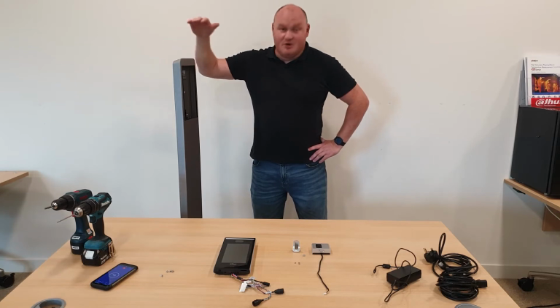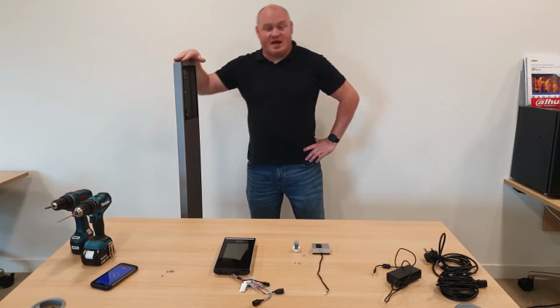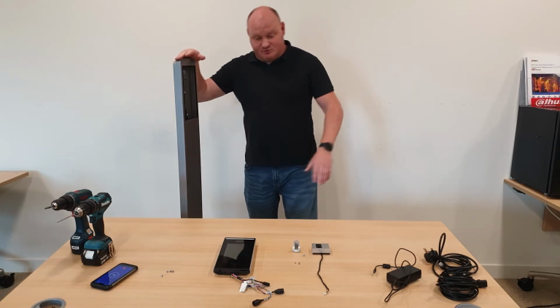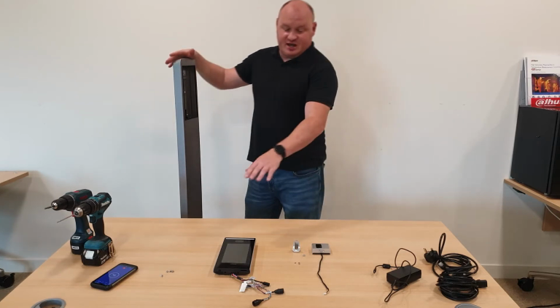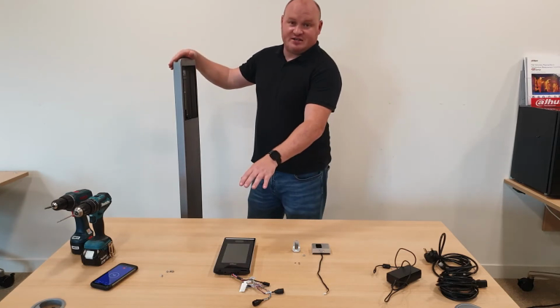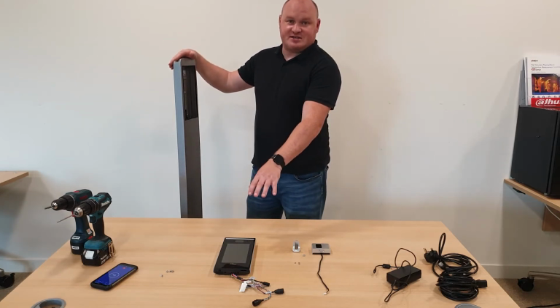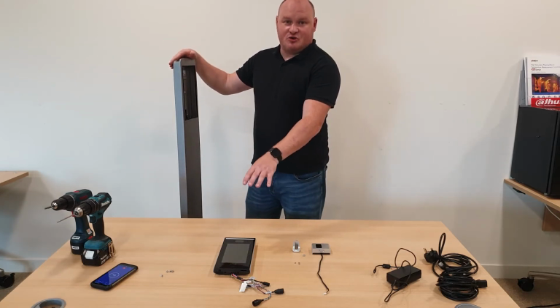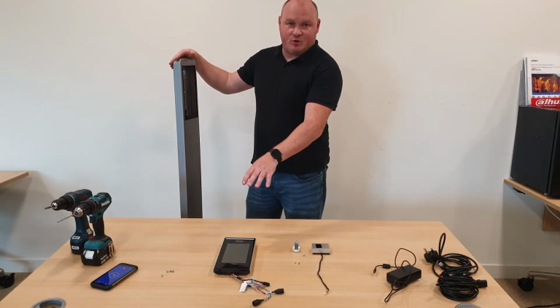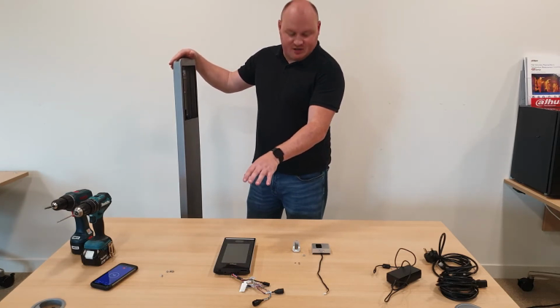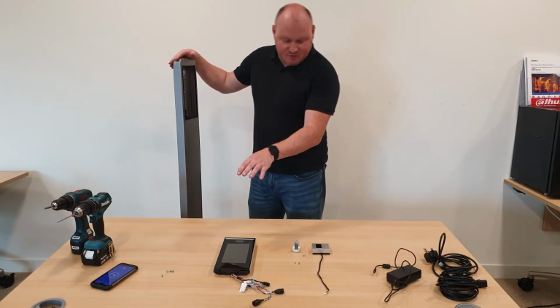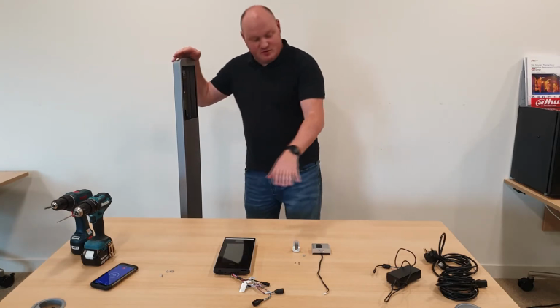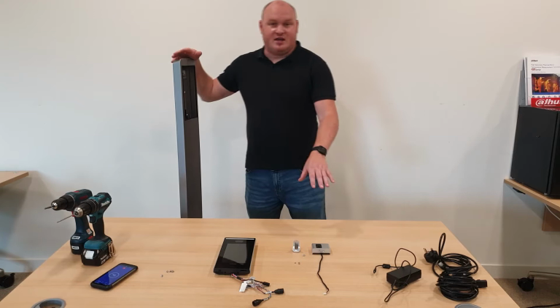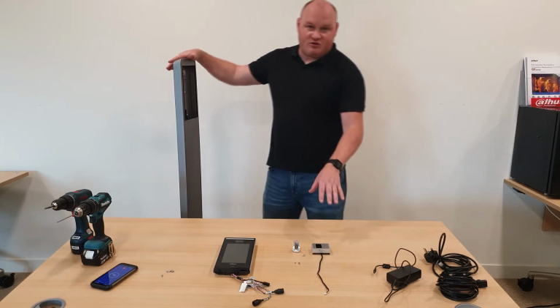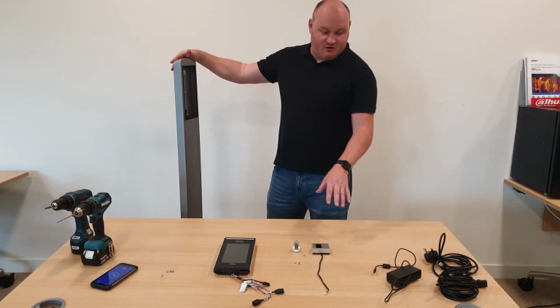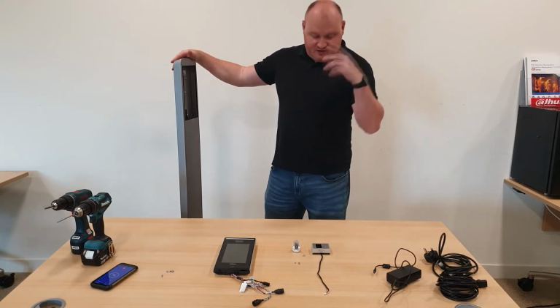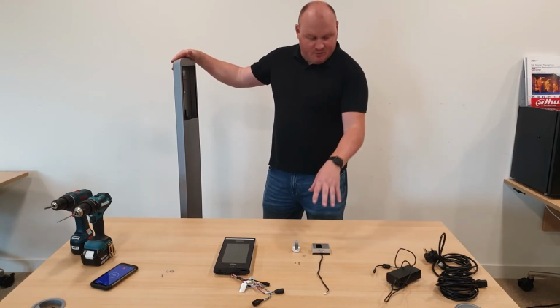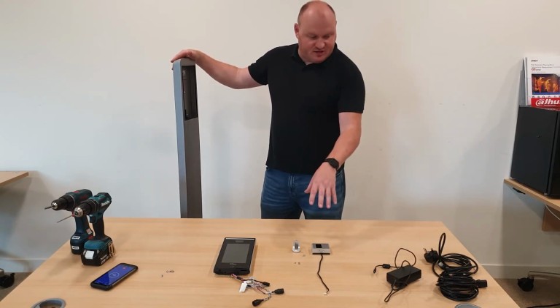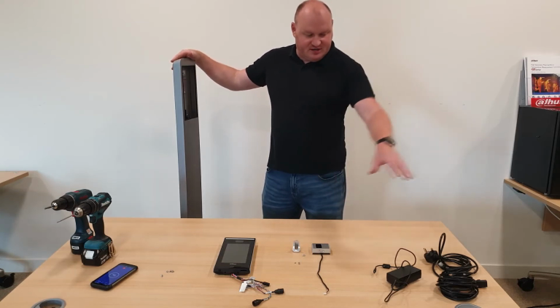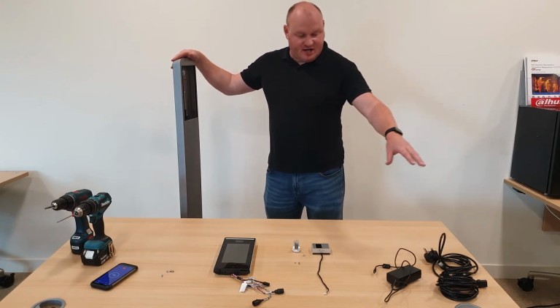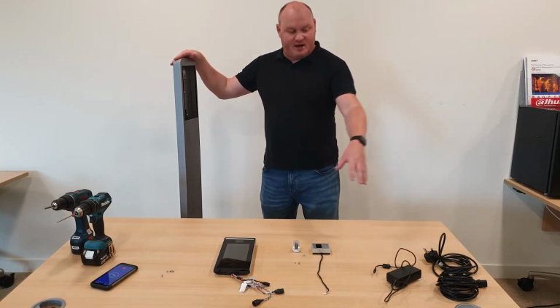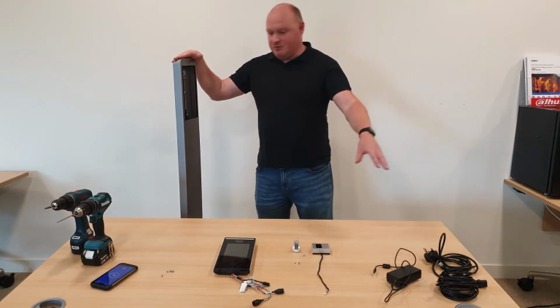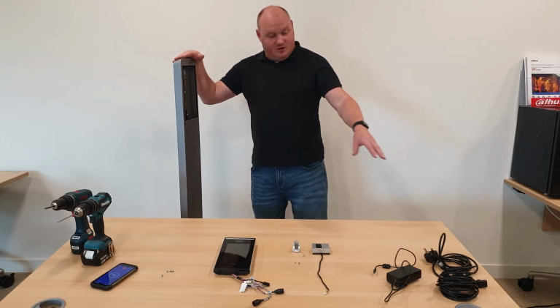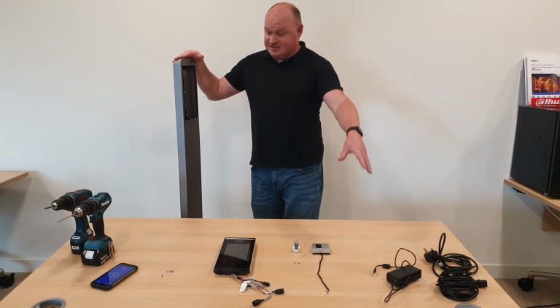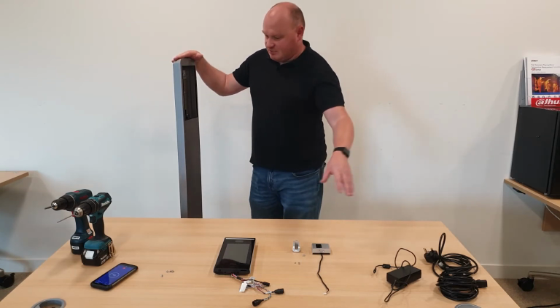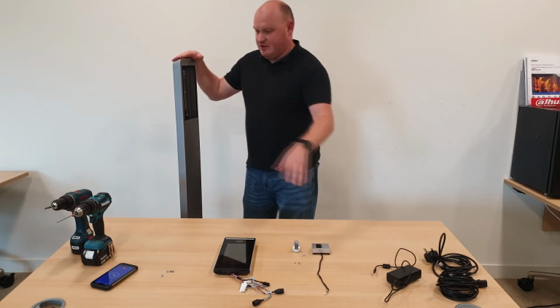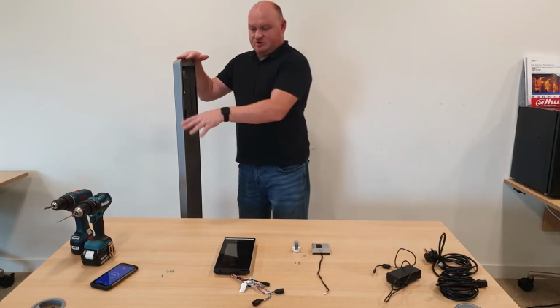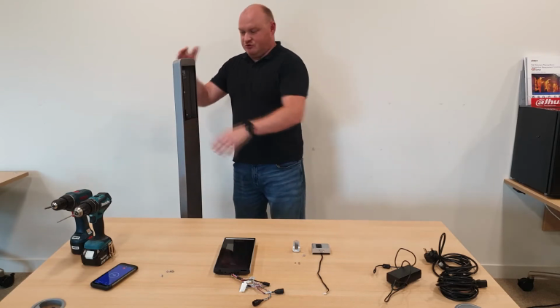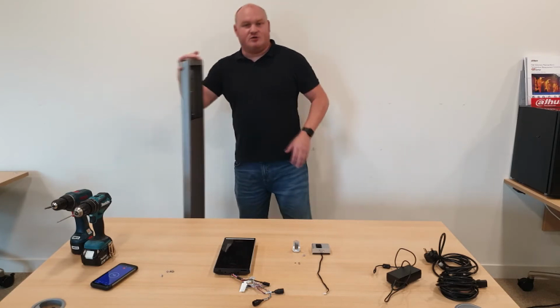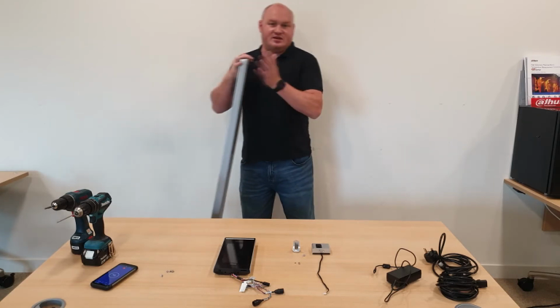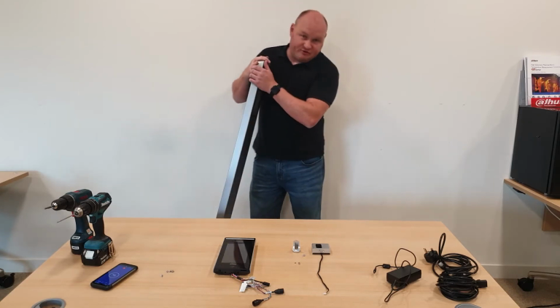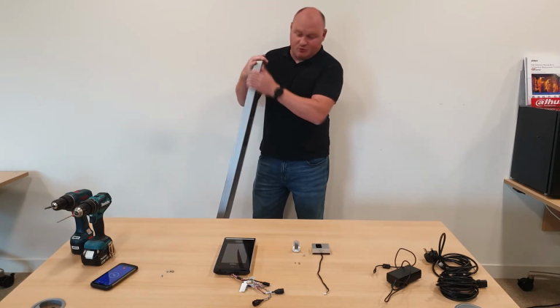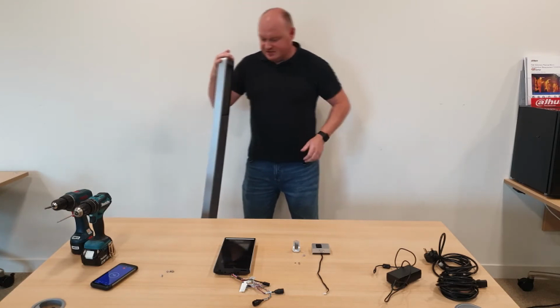So what we have here is the T-Mac access control thermal imaging control panel — the thermal monitor — network cable, power cable, DC power supply, two drills, and of course the actual frame itself.